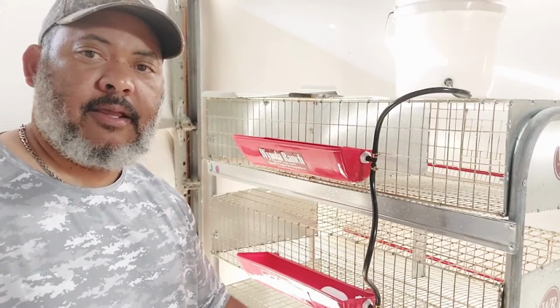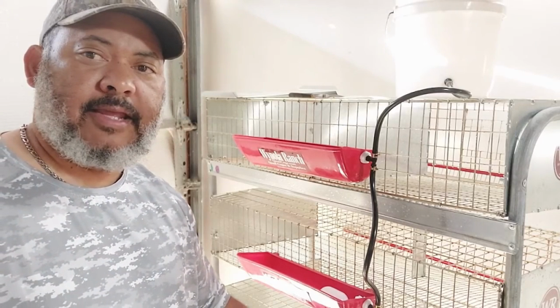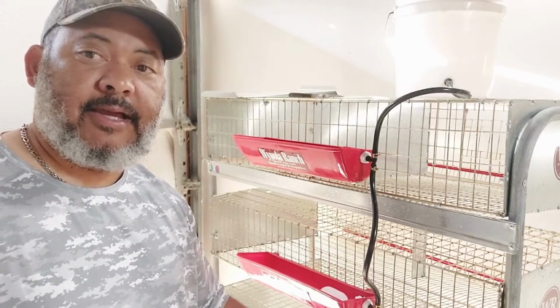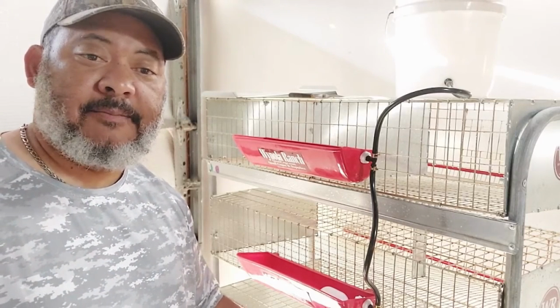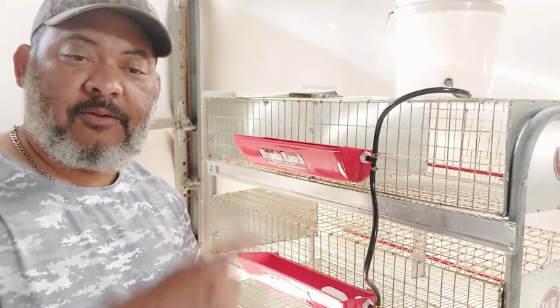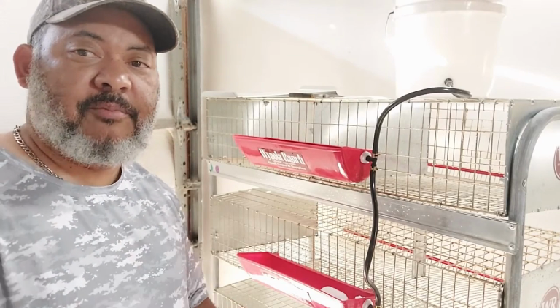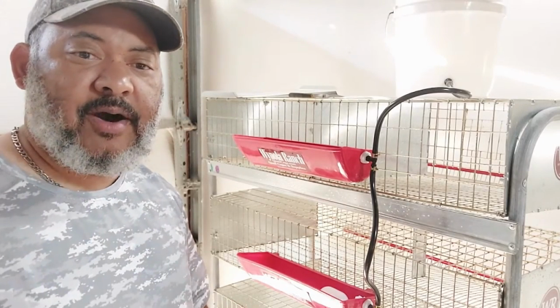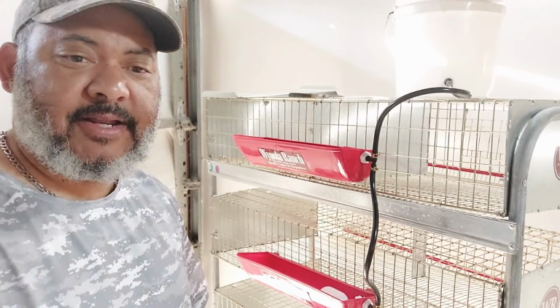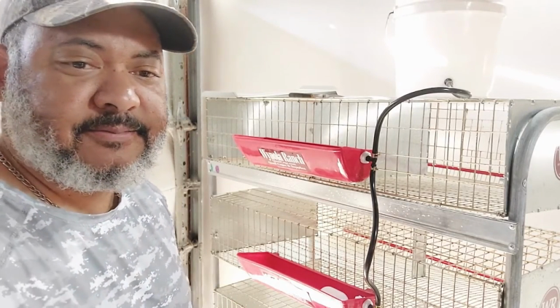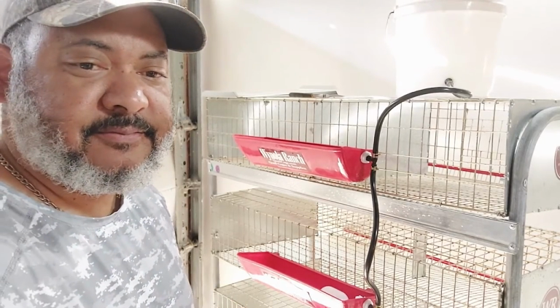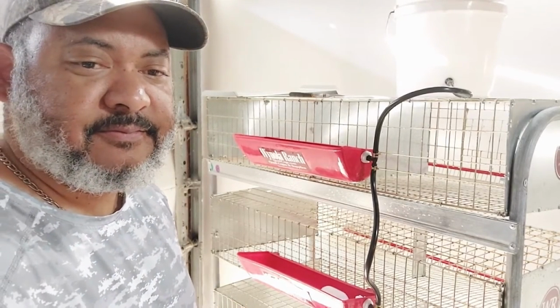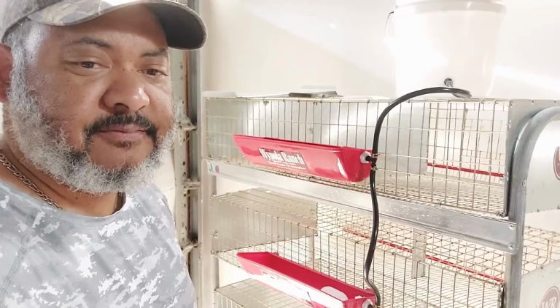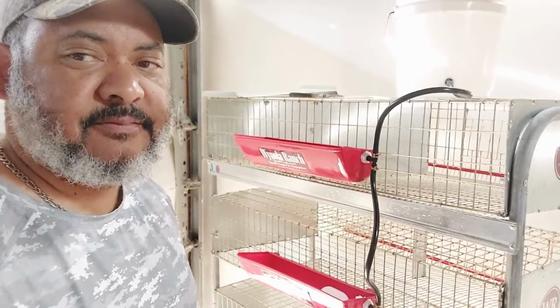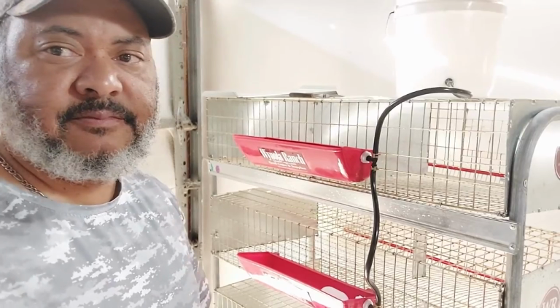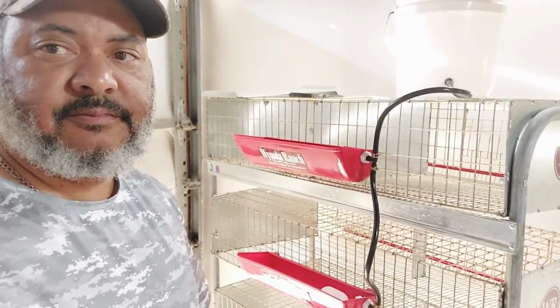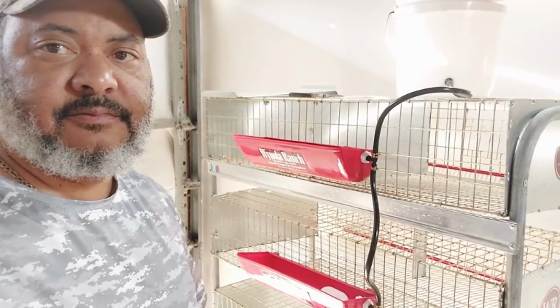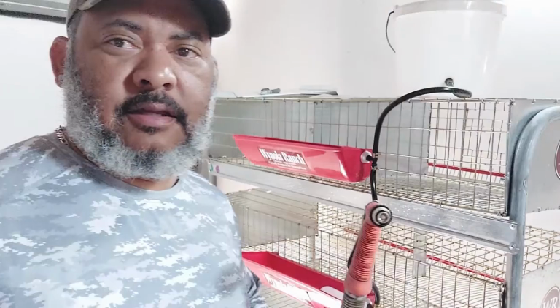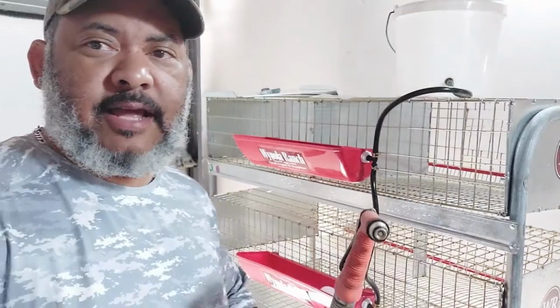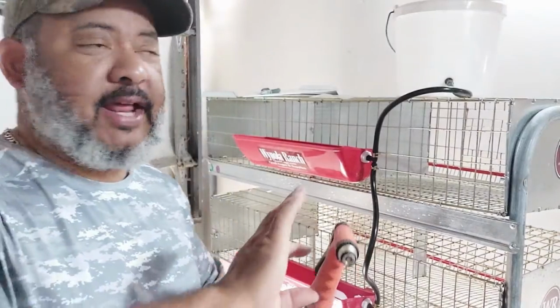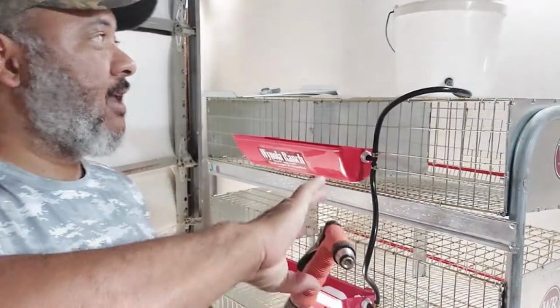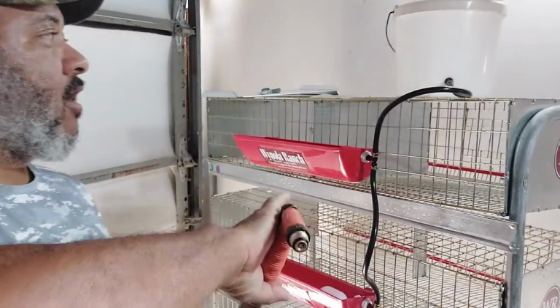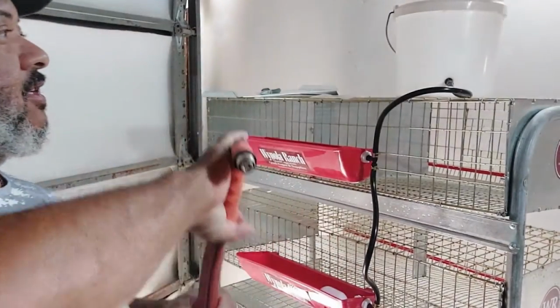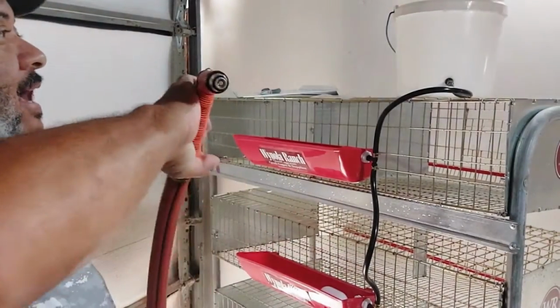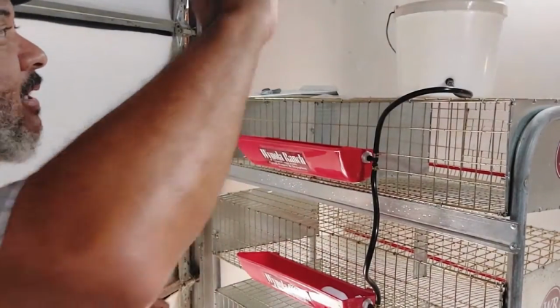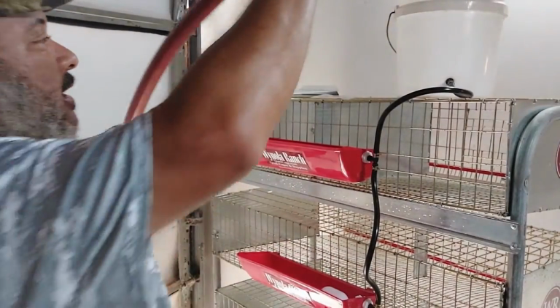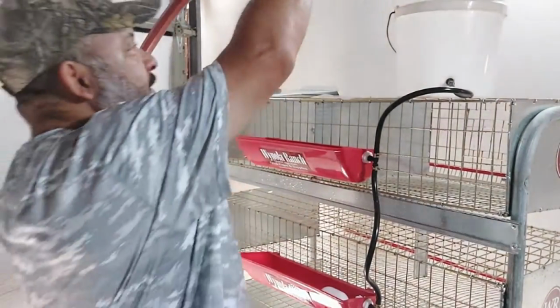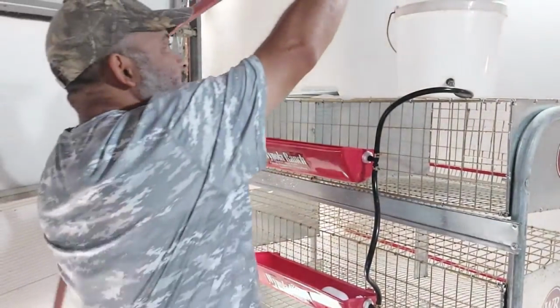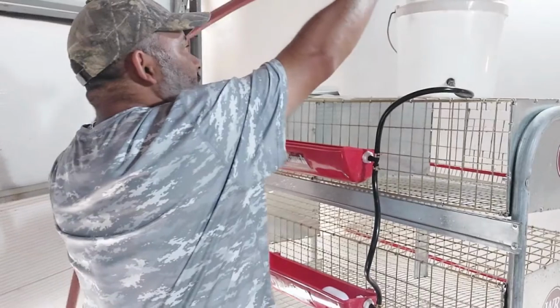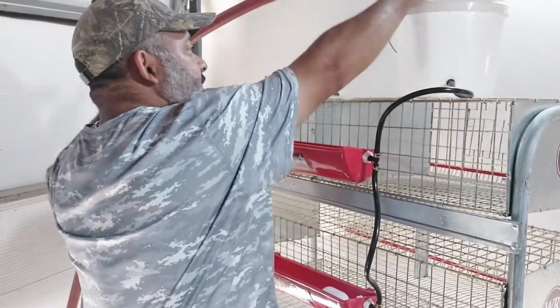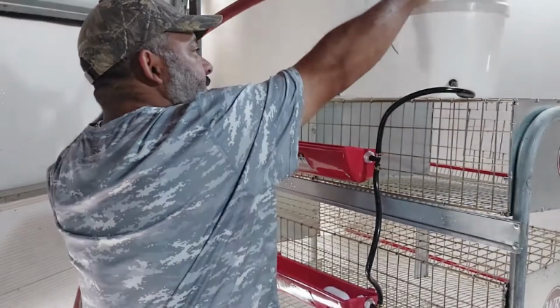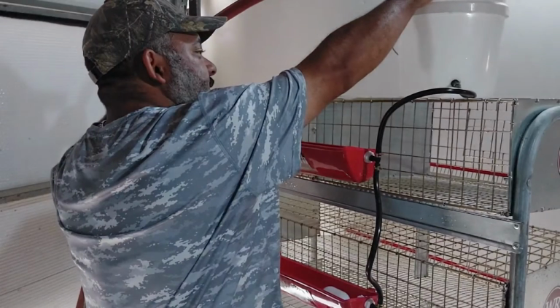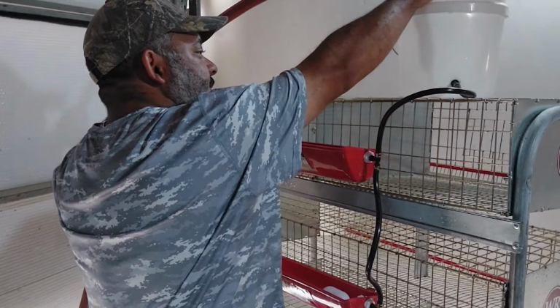And then we're going to put water in it. Now we're going to add water to this top bucket here.